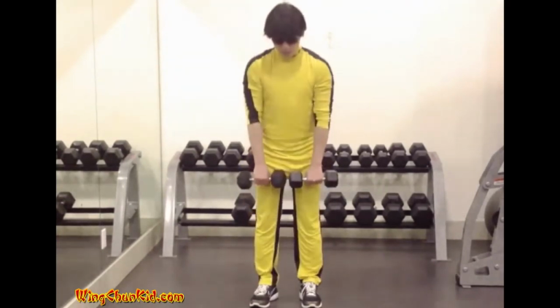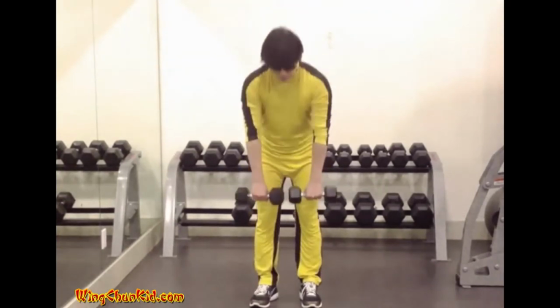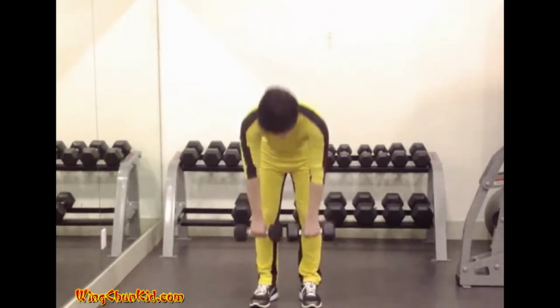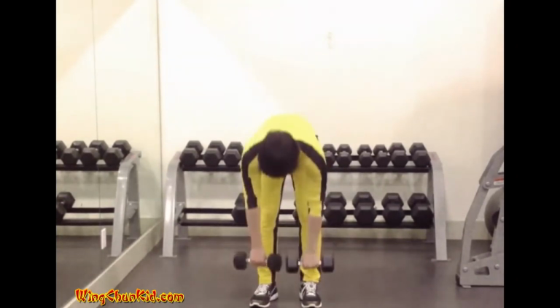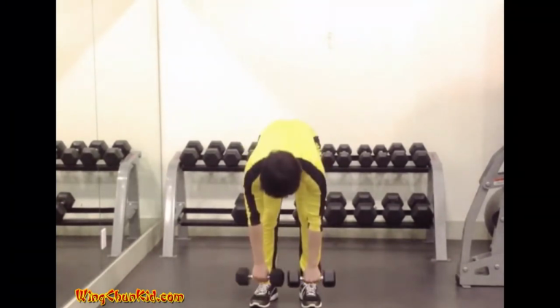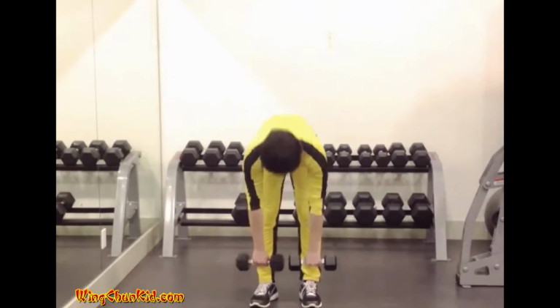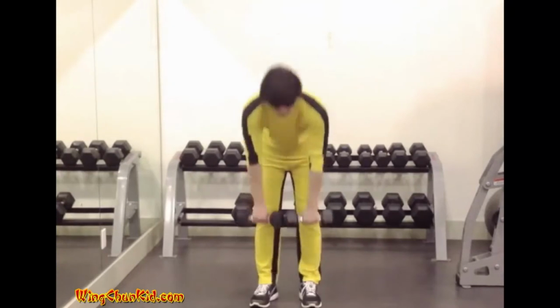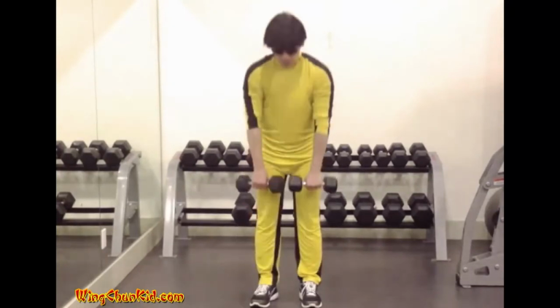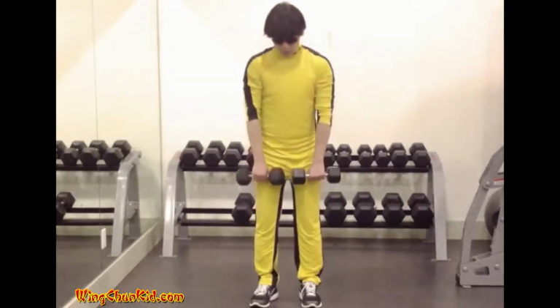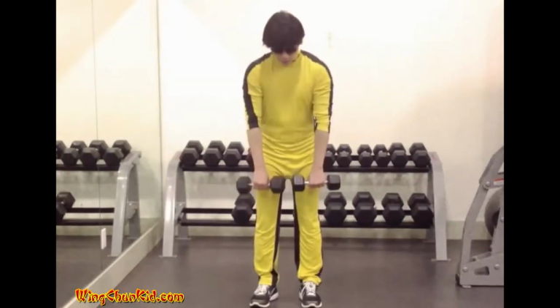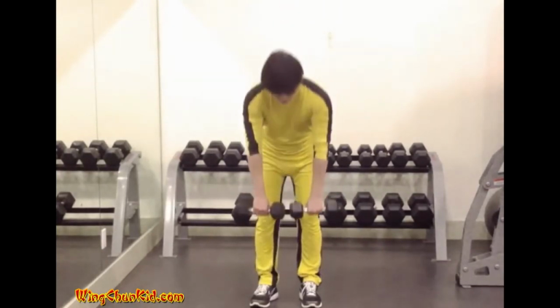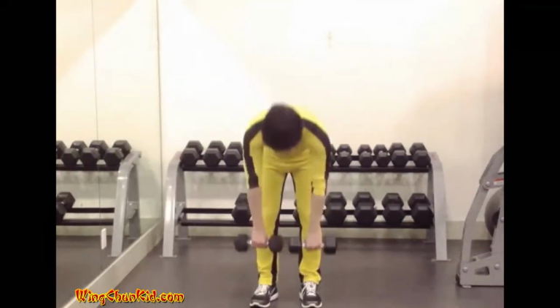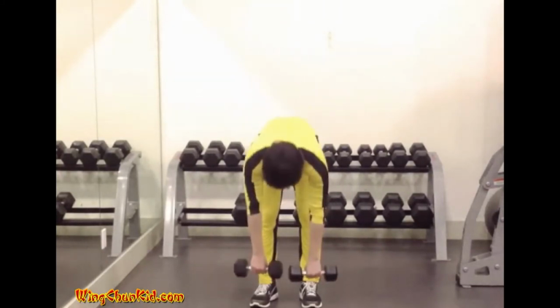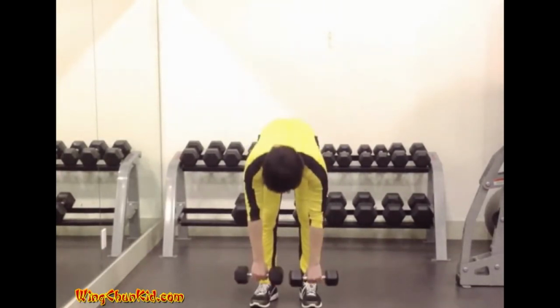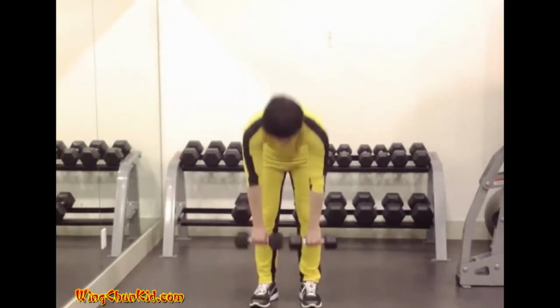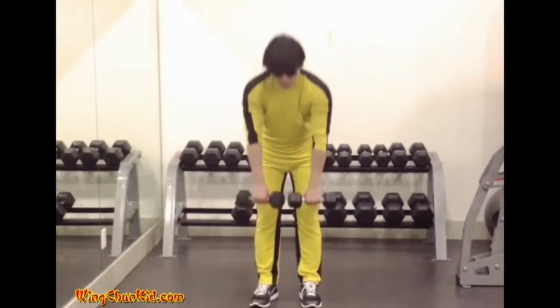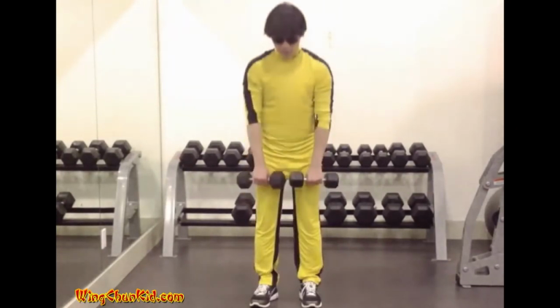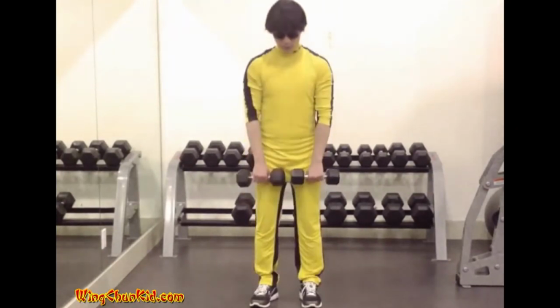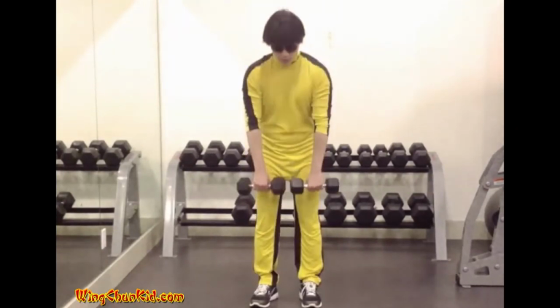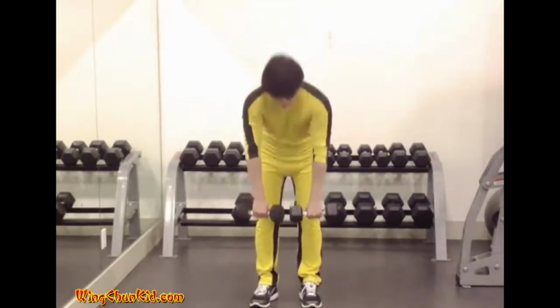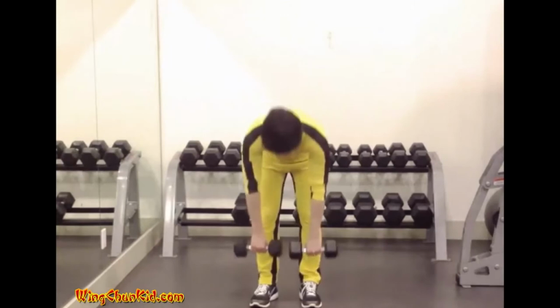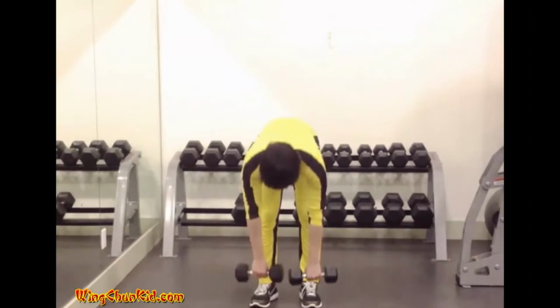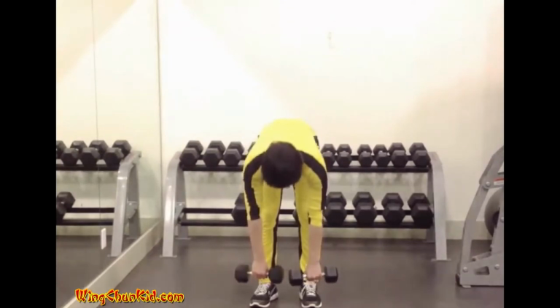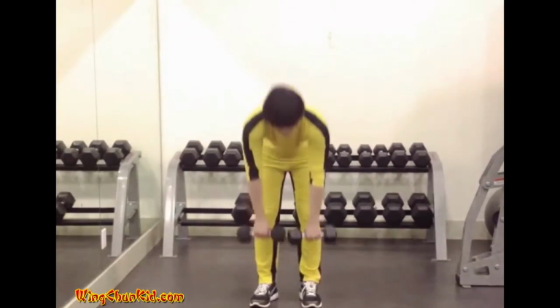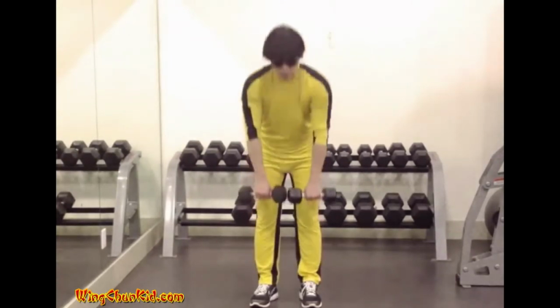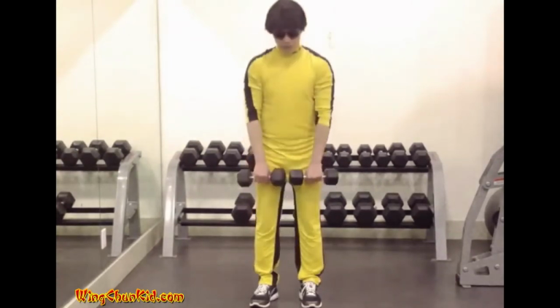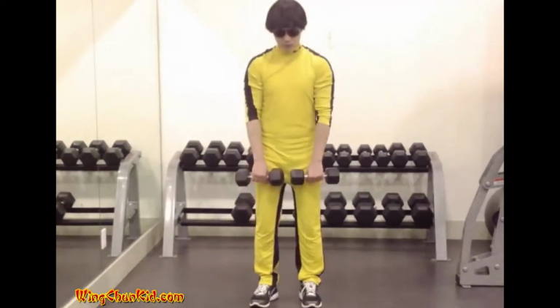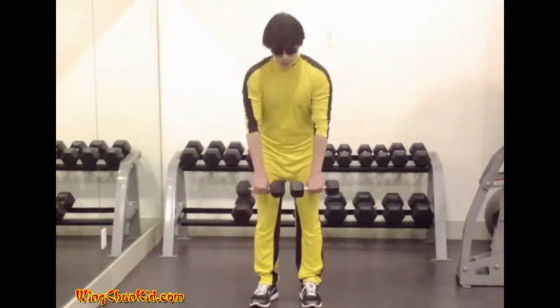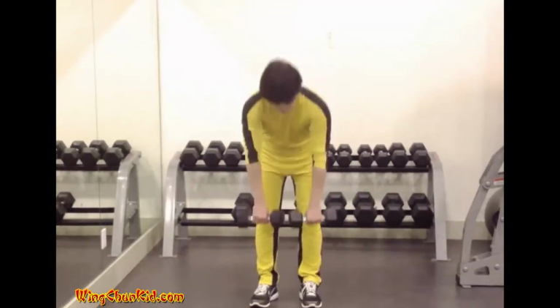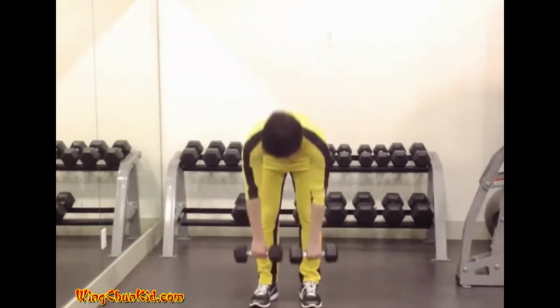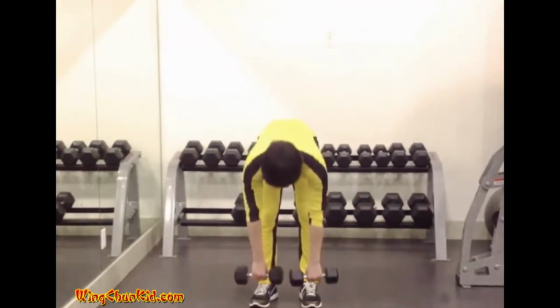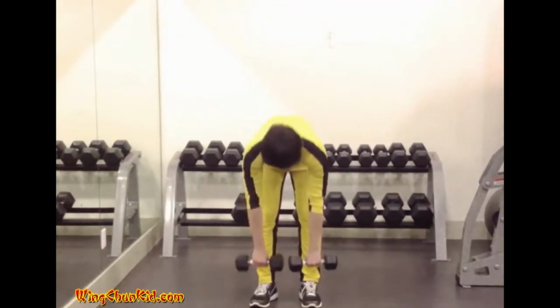Keeping the arms and legs straight, bend forward until the dumbbells almost touch the floor. Return to the erect position without pausing, bringing the shoulders well back.